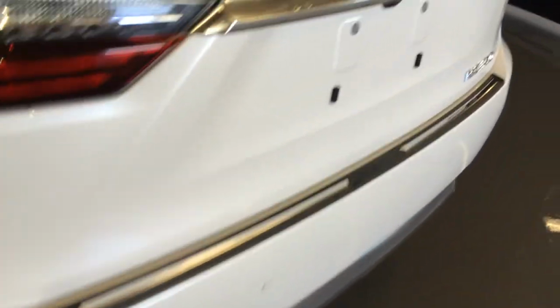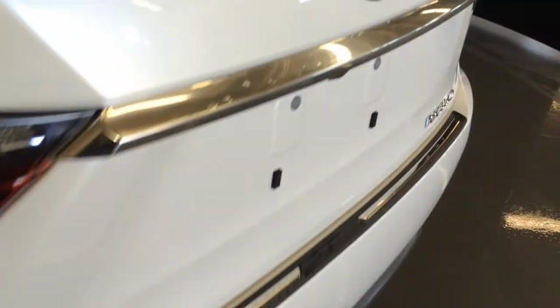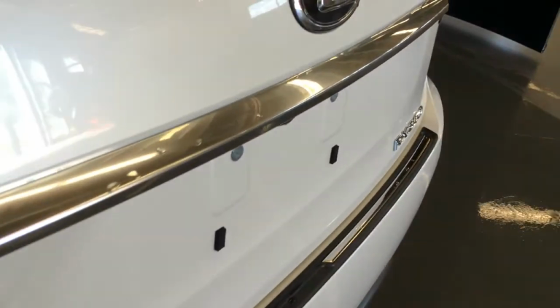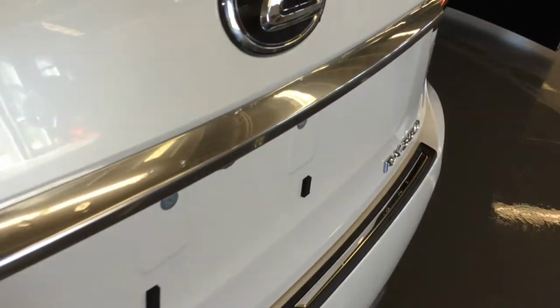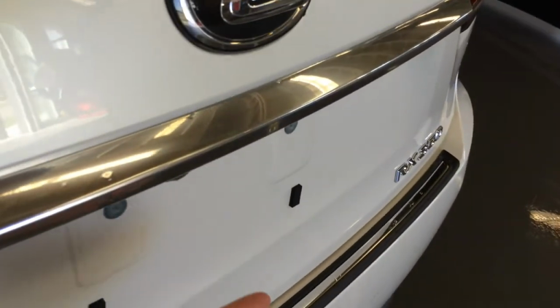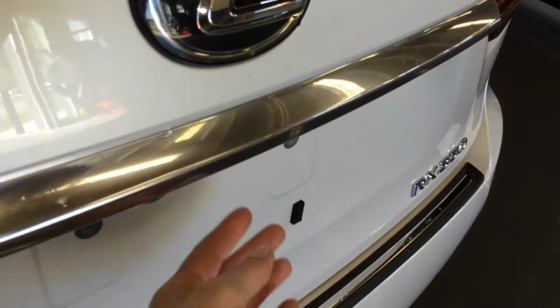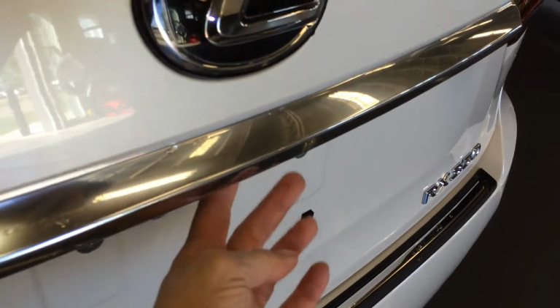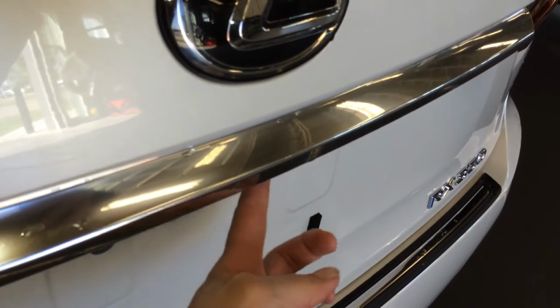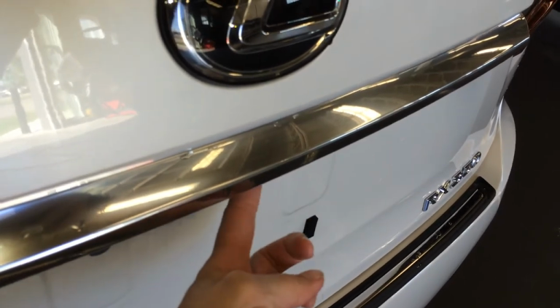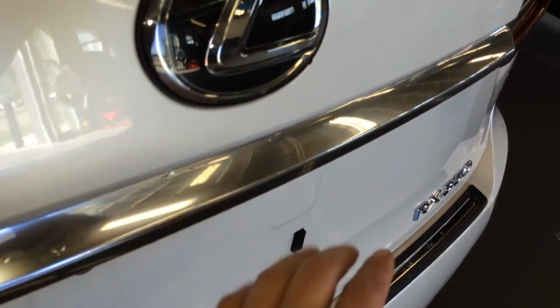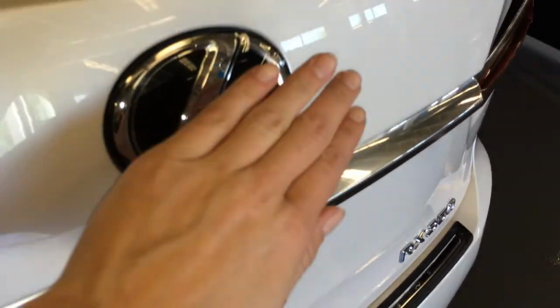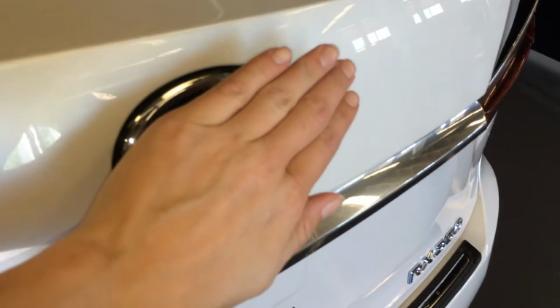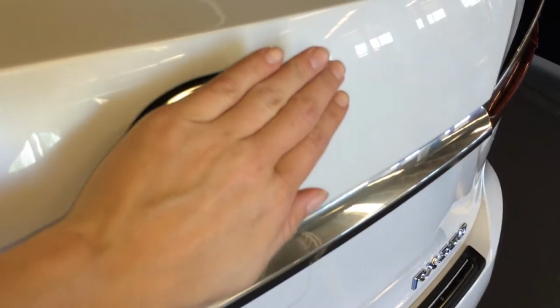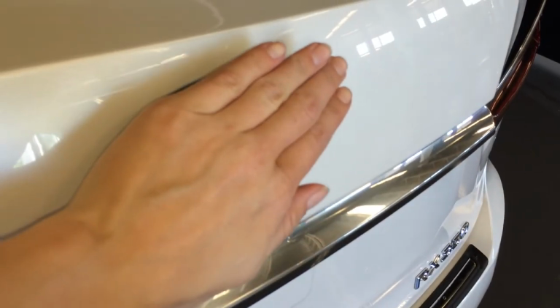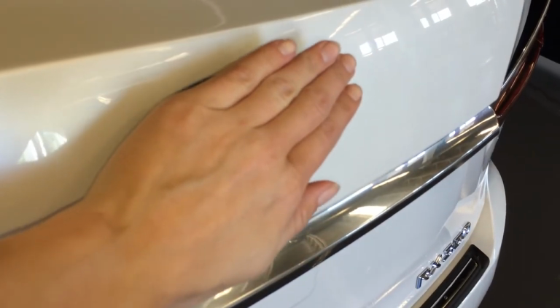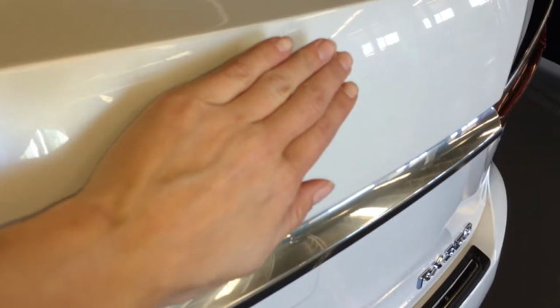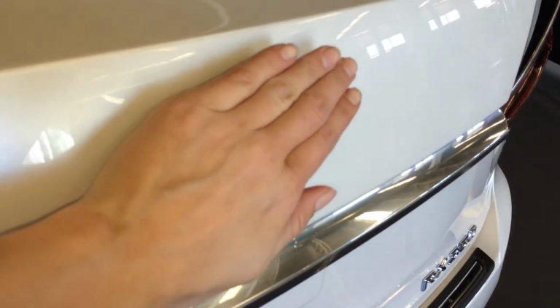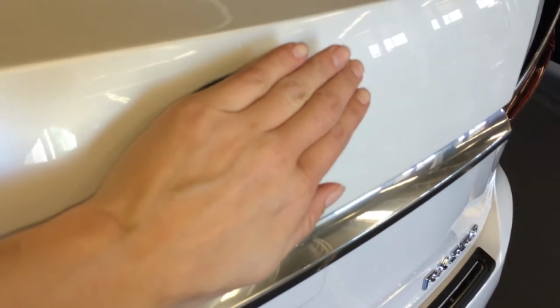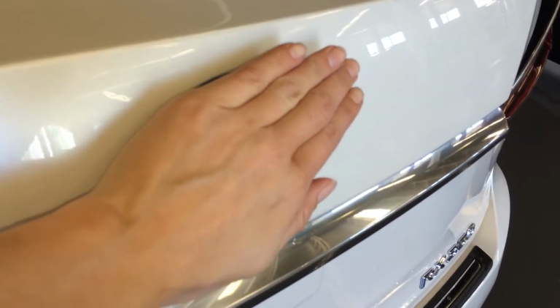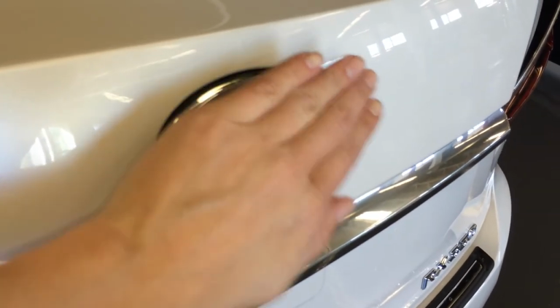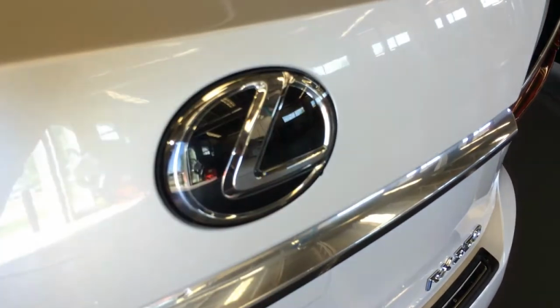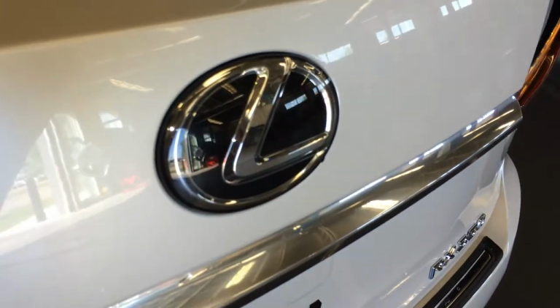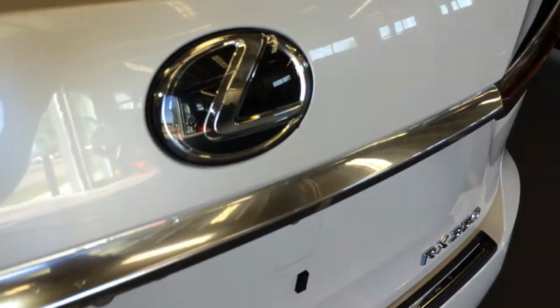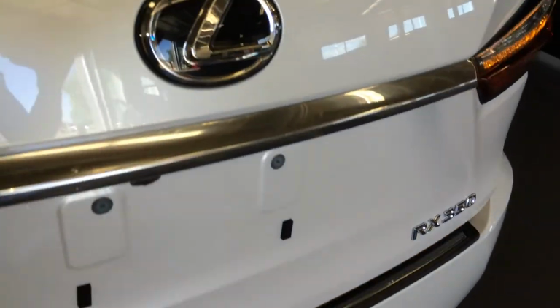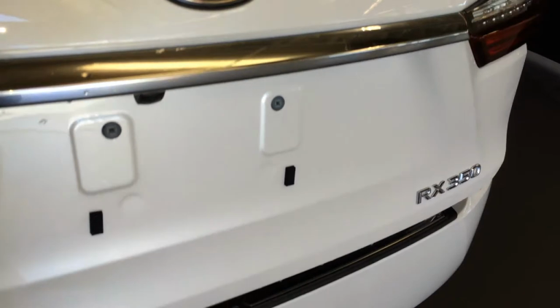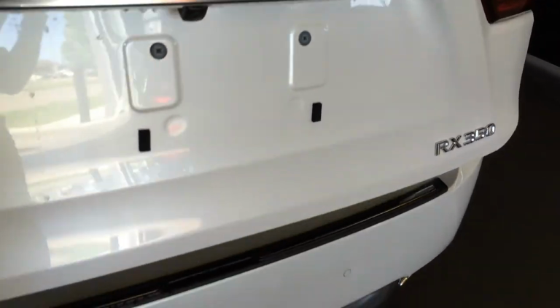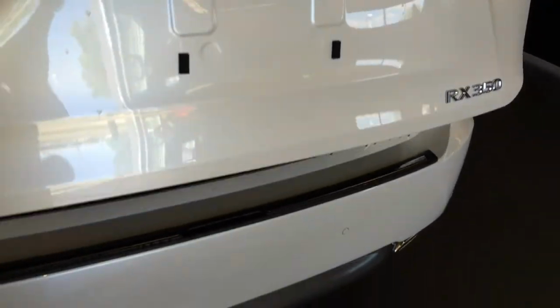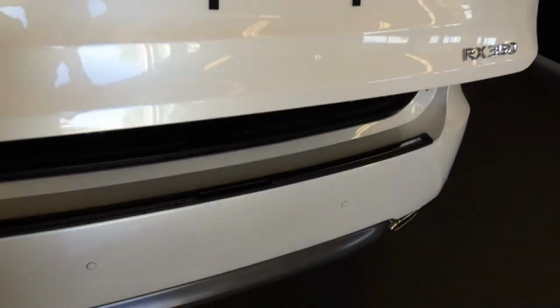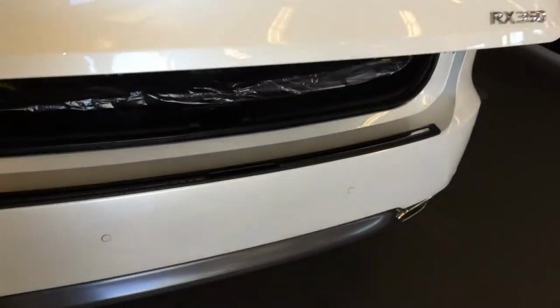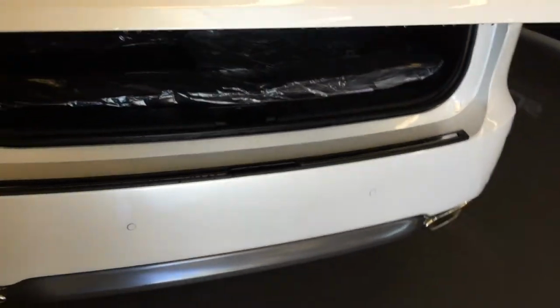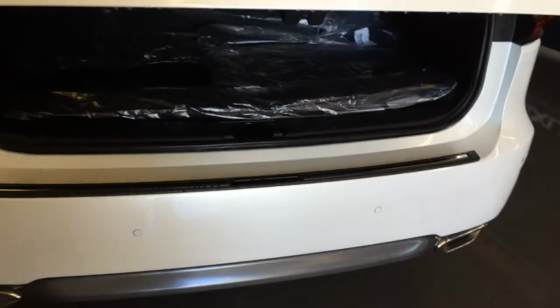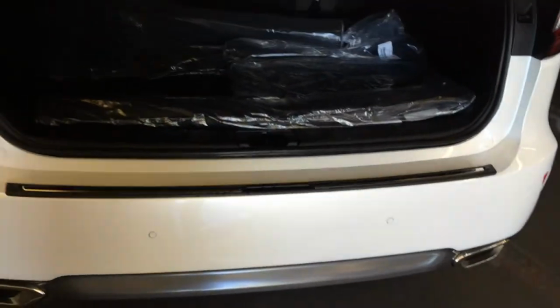Dual exhaust, remote trunk release with a button to press to lift open the trunk. You also have a hands-free feature — put your hands on top of the emblem and it'll sense it and open up for you.